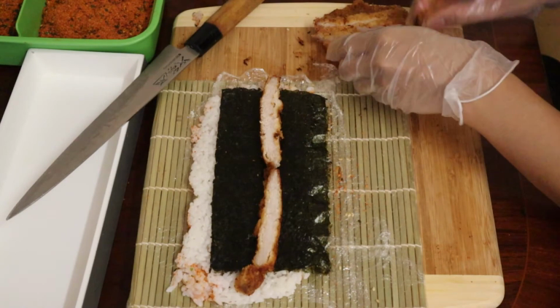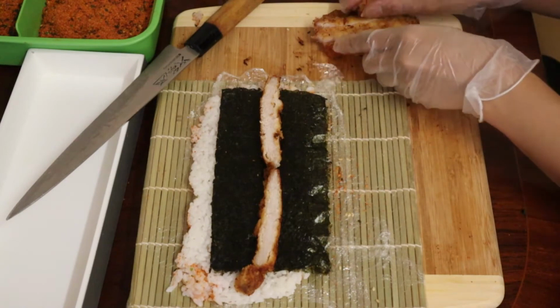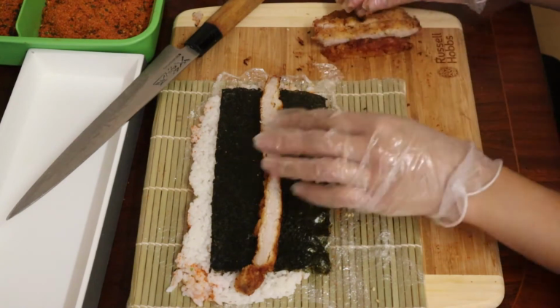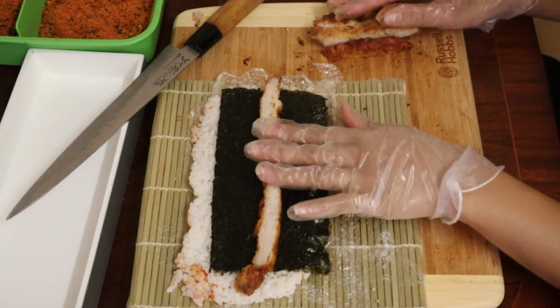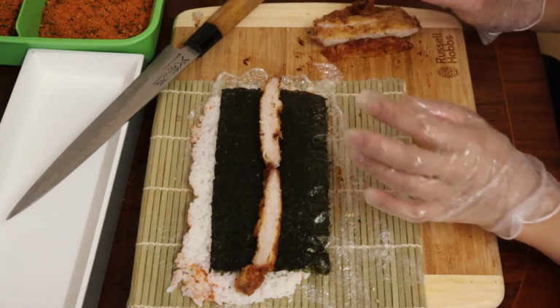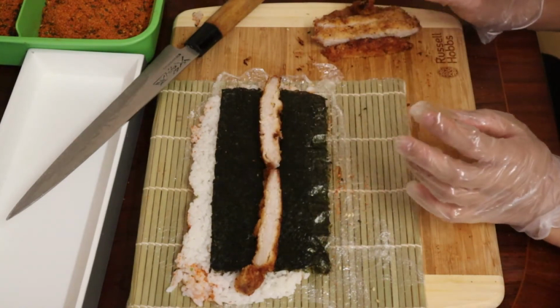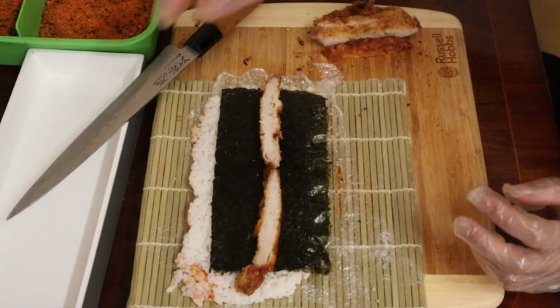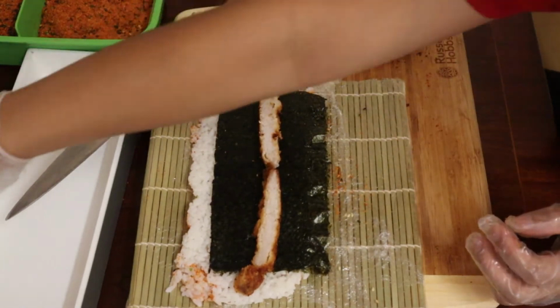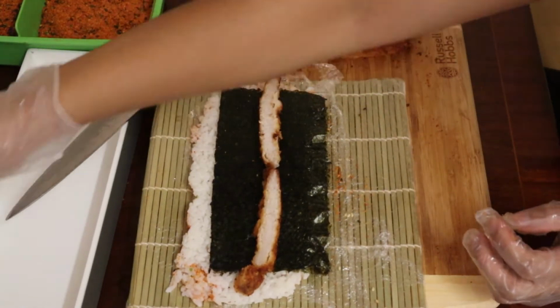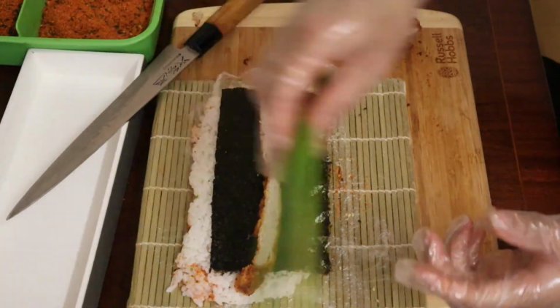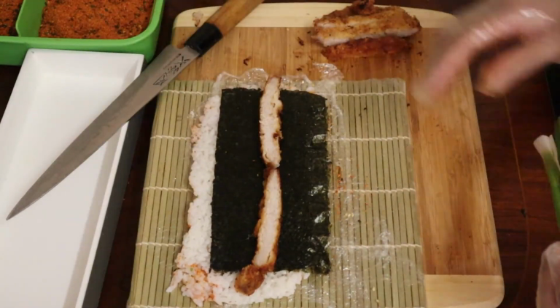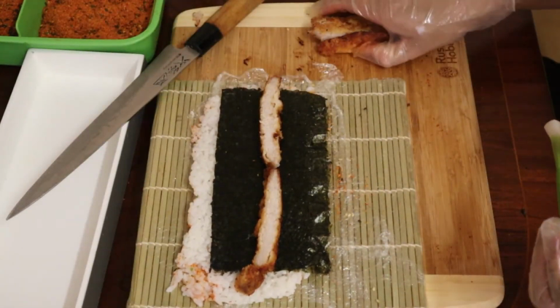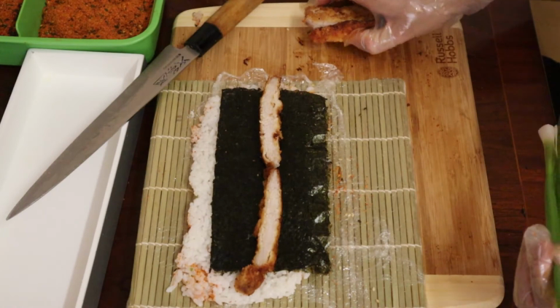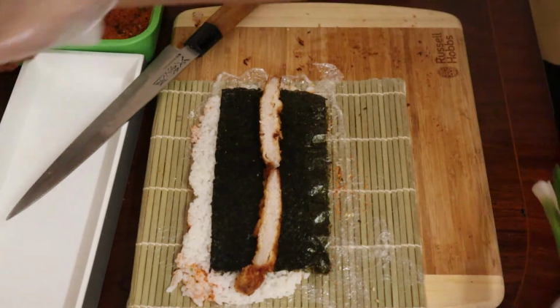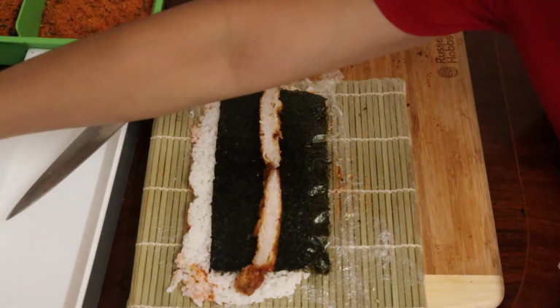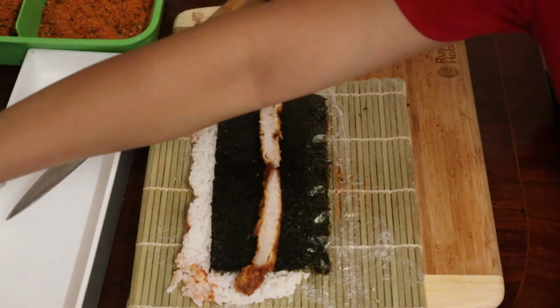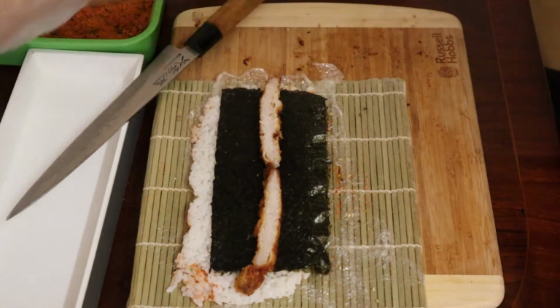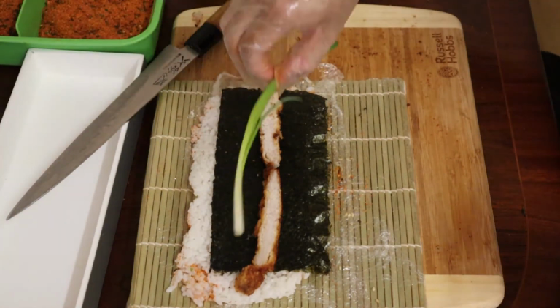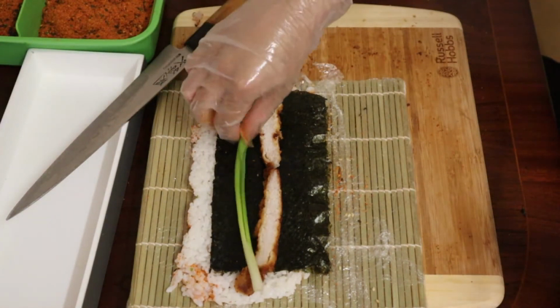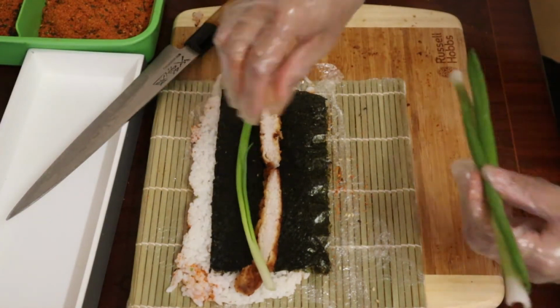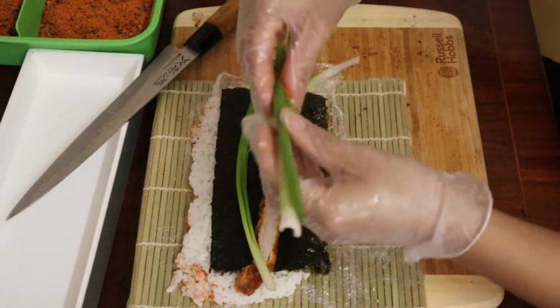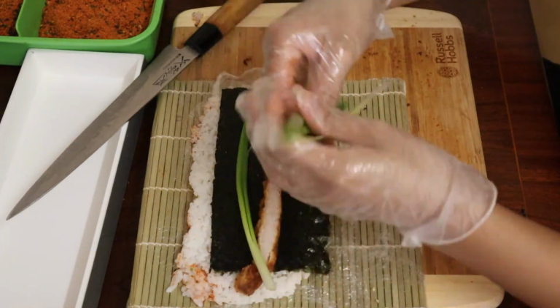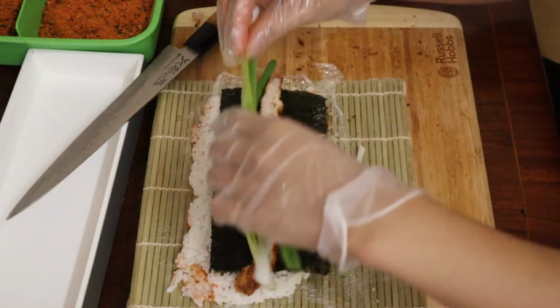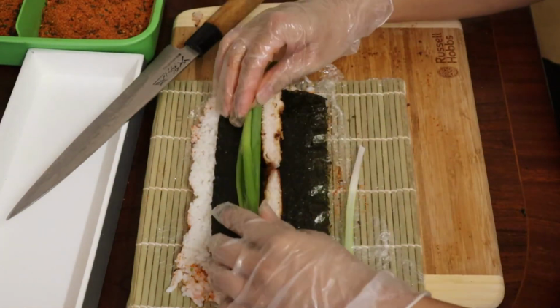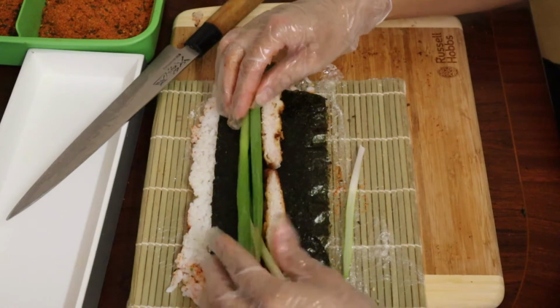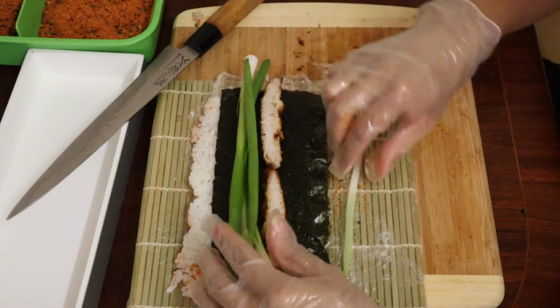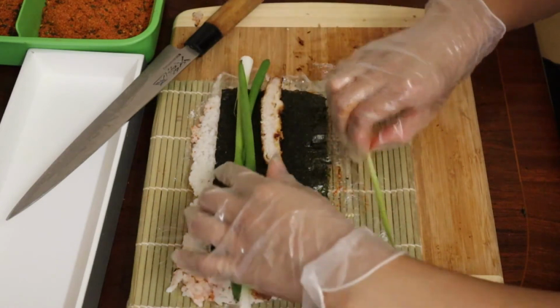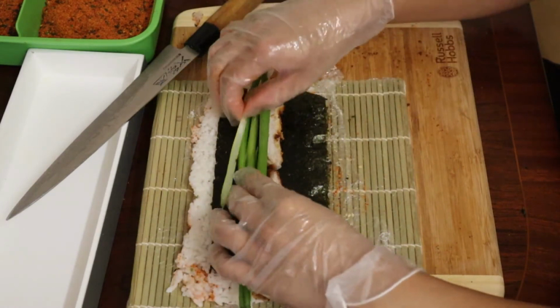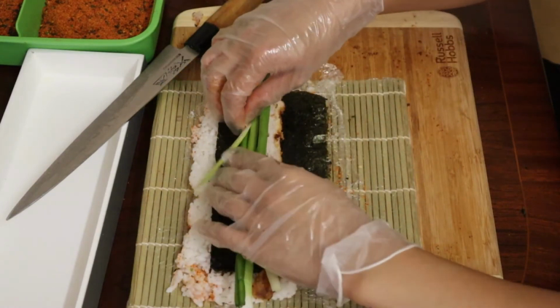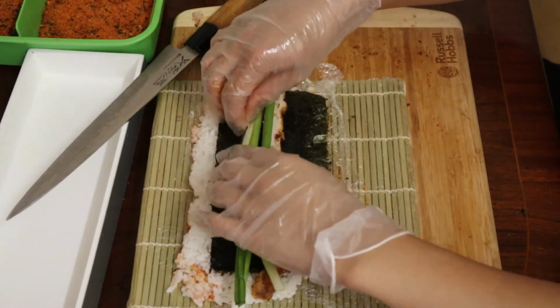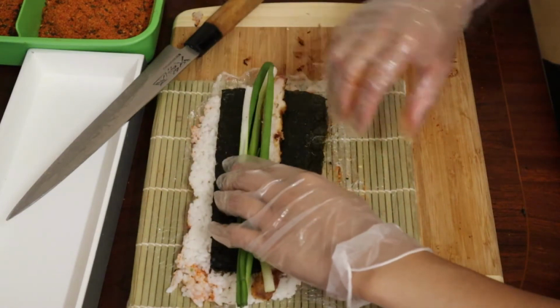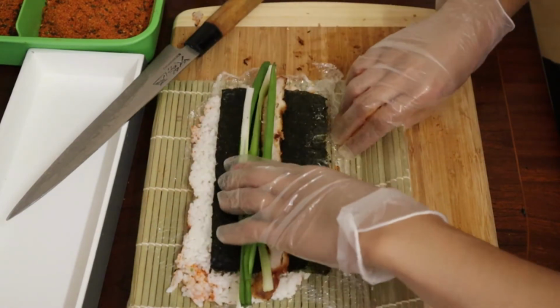Then we've got some chicken — just cut some pieces up to fill the roll. Afterwards add some spring onions on there, and then it's time to flip and roll the sushi.